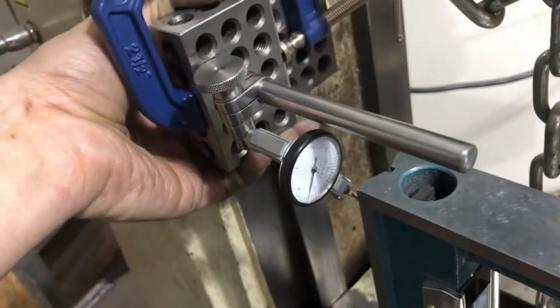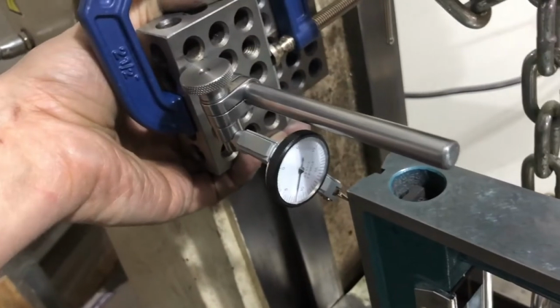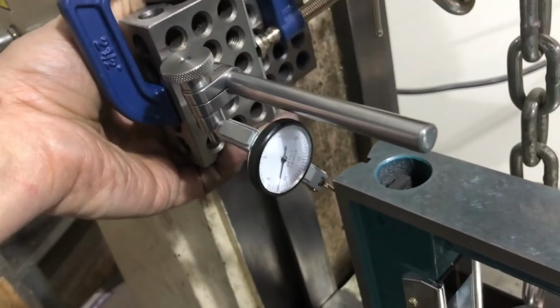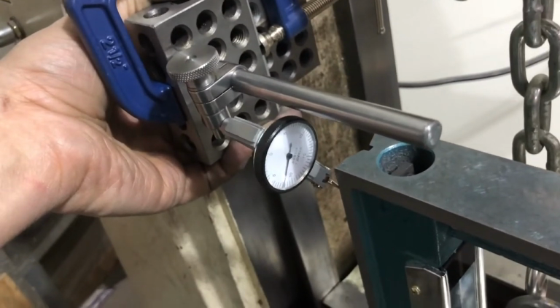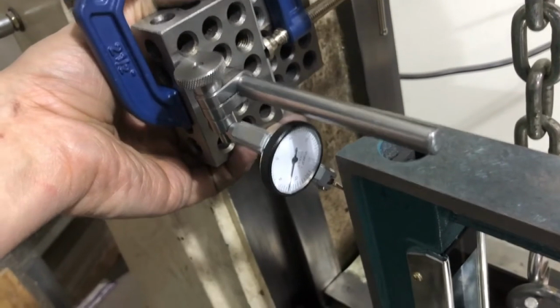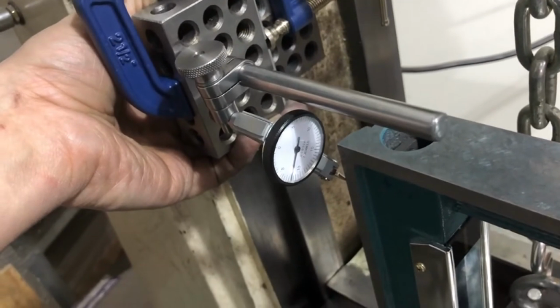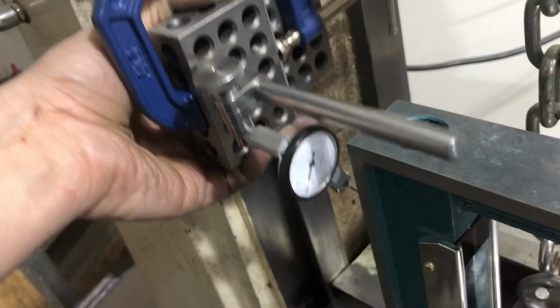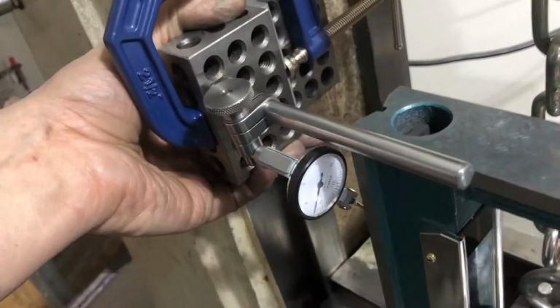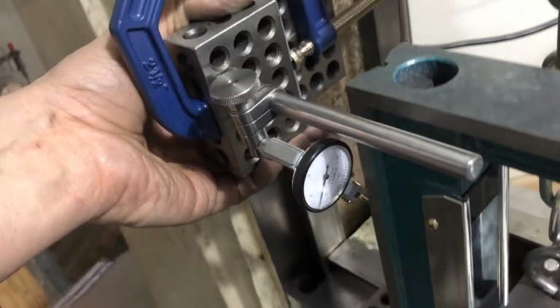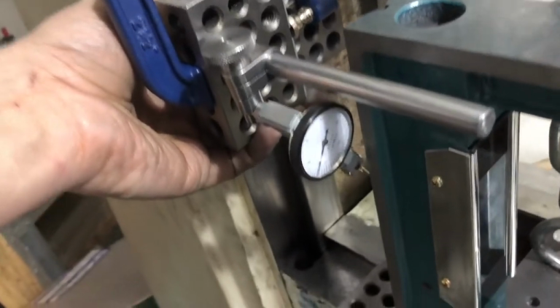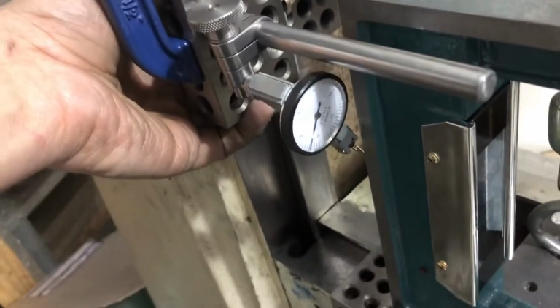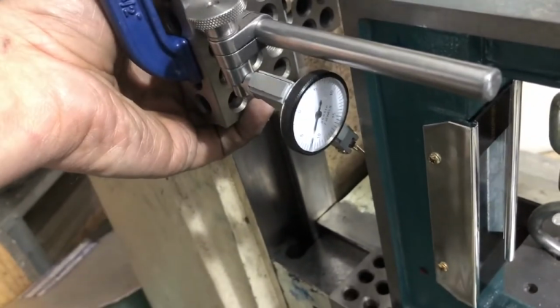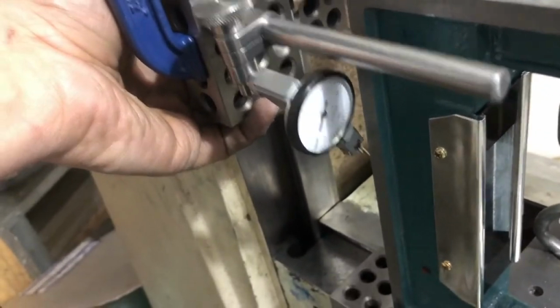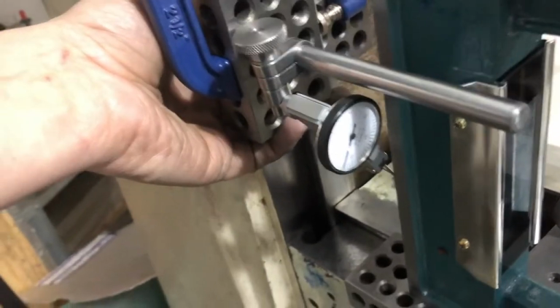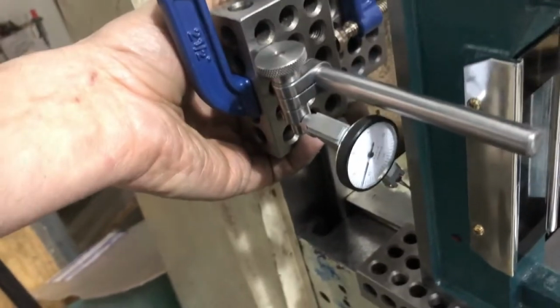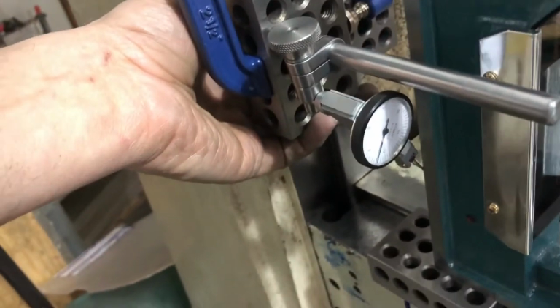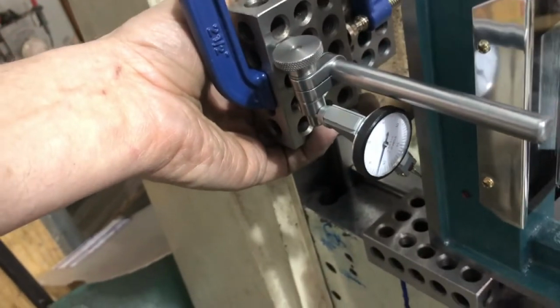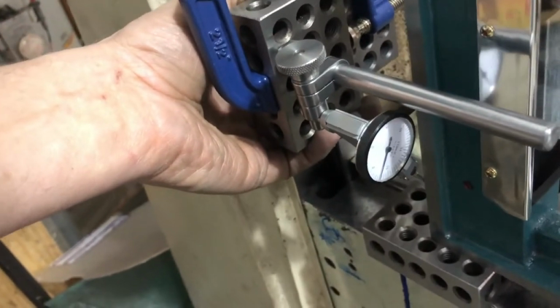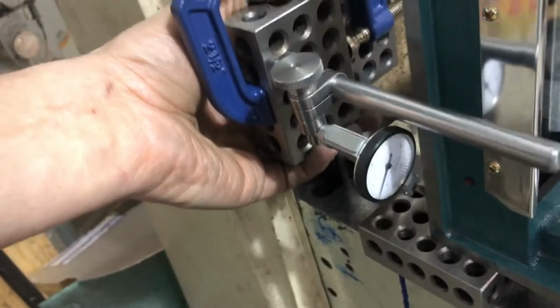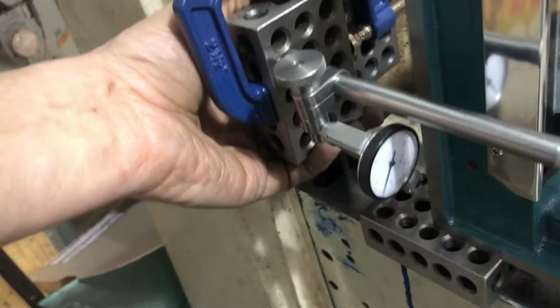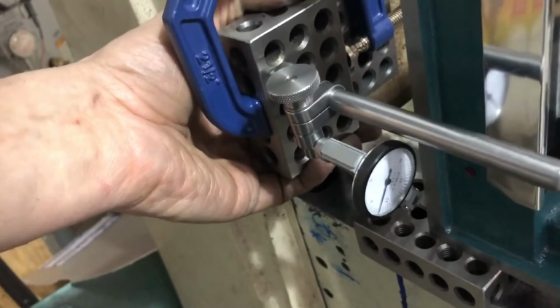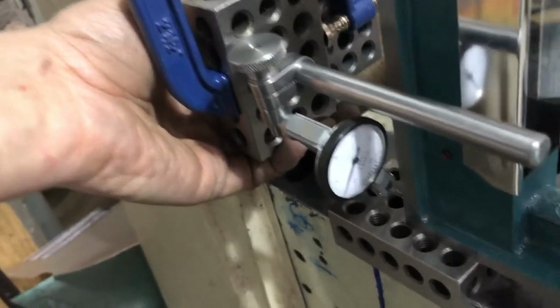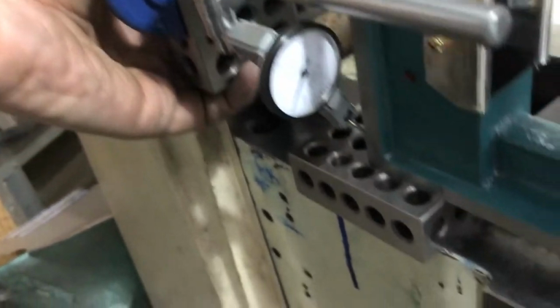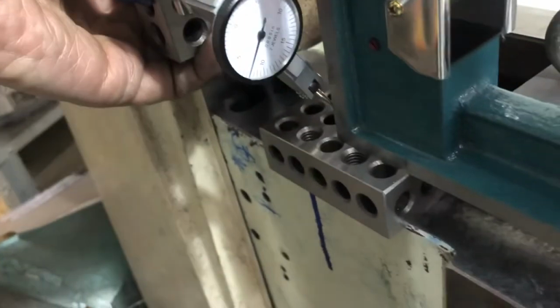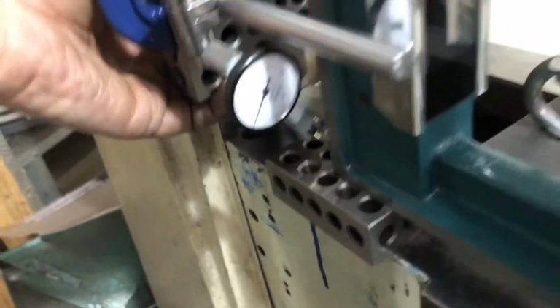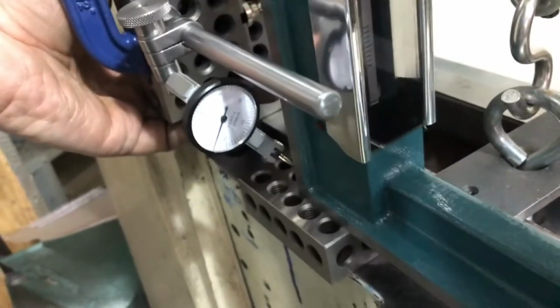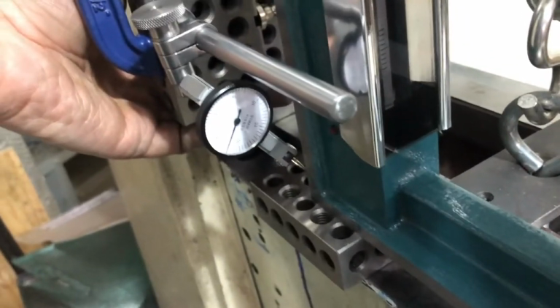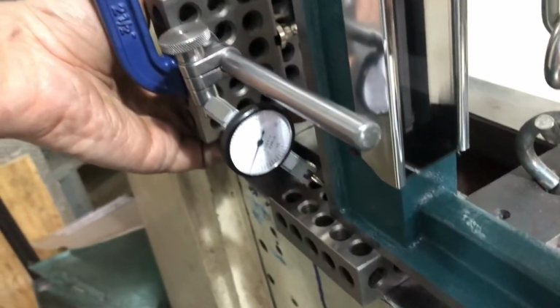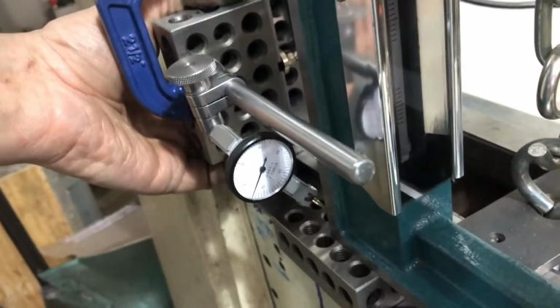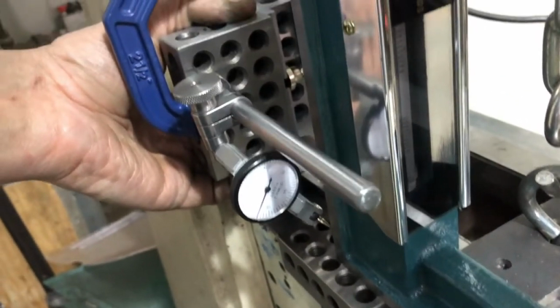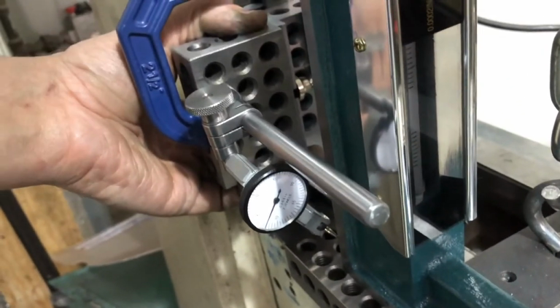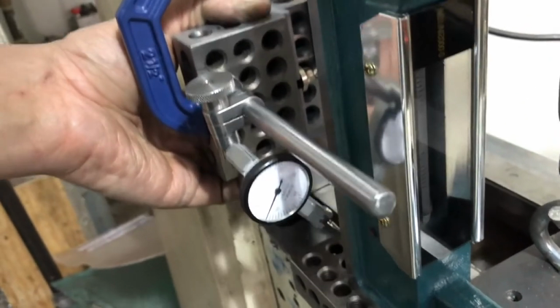As expected, it's dead nuts perpendicular to the column in the X direction. It's actually within about two tenths, which is what the surface plate showed.